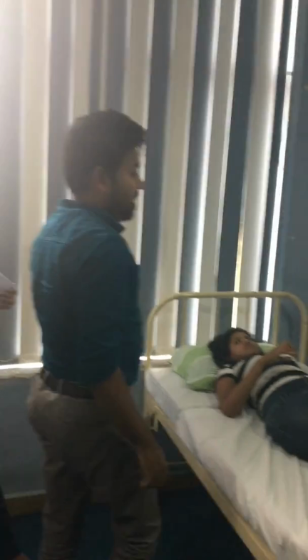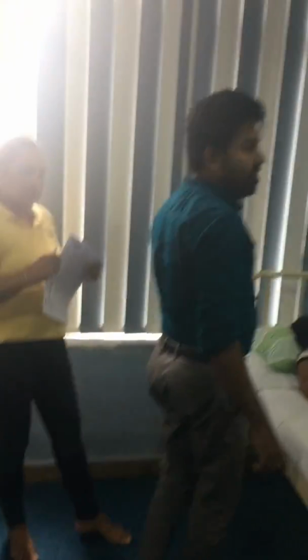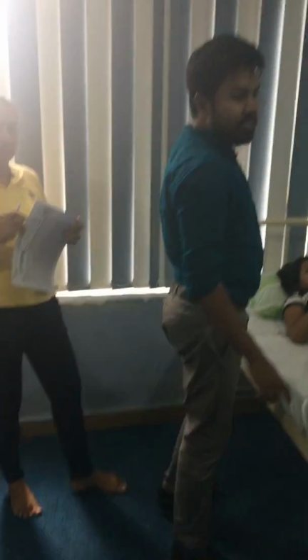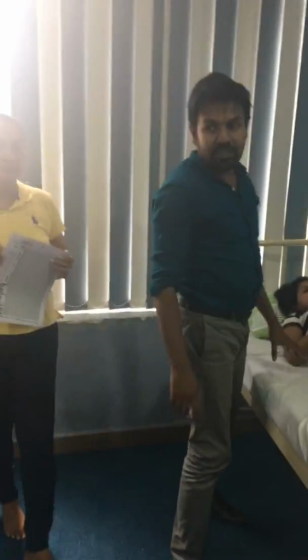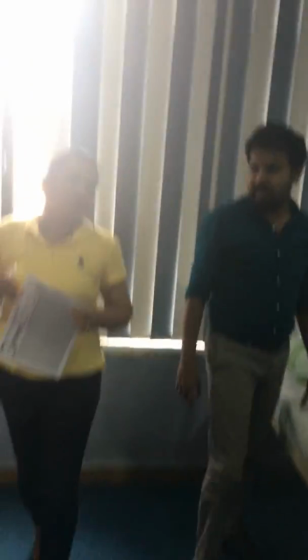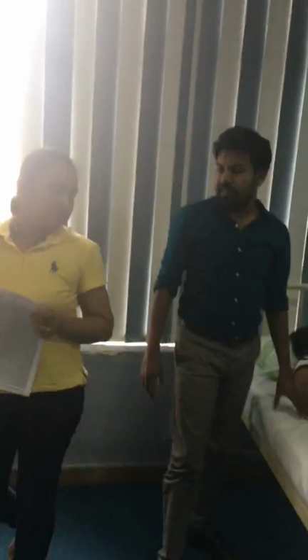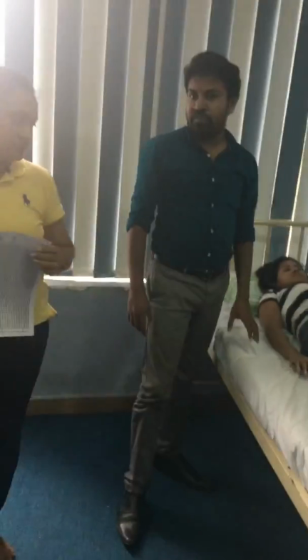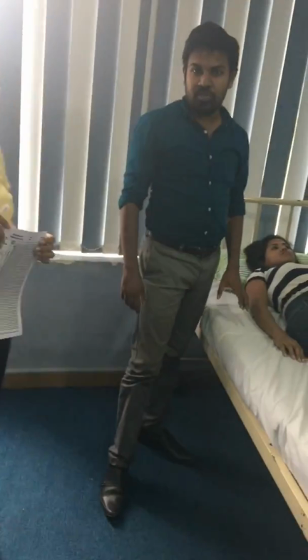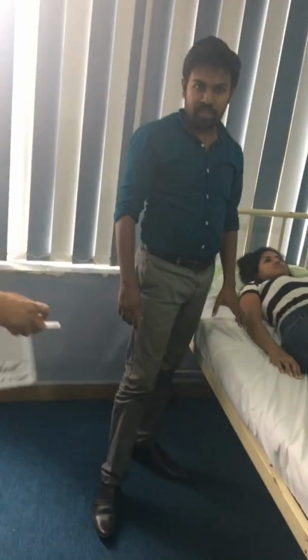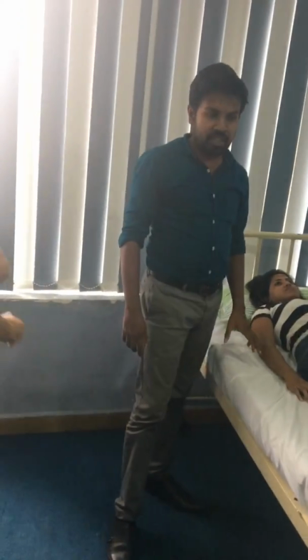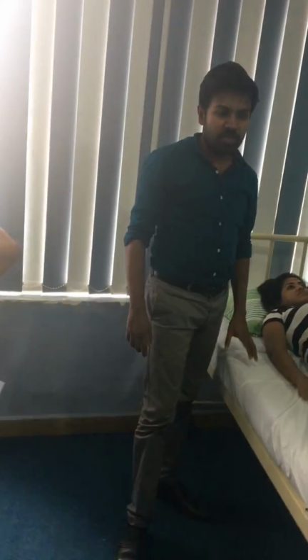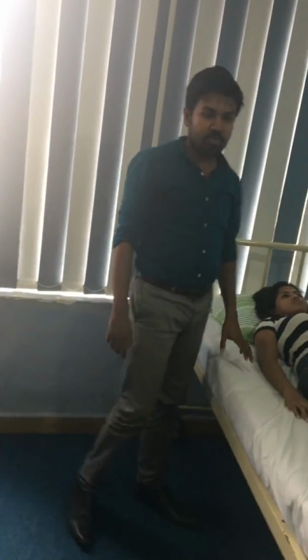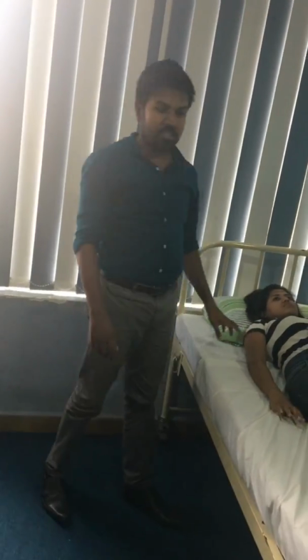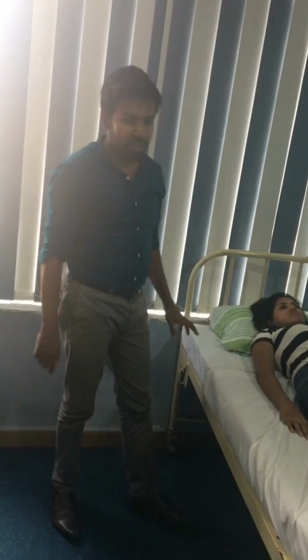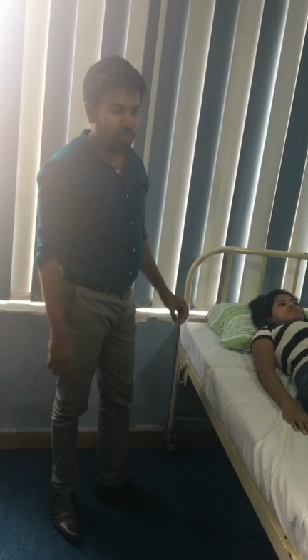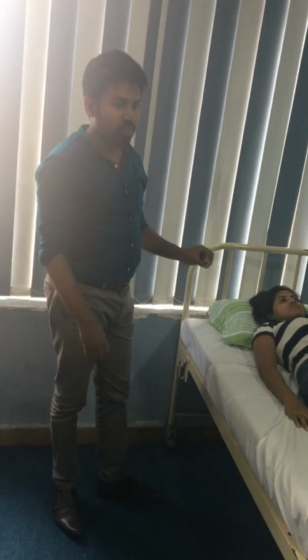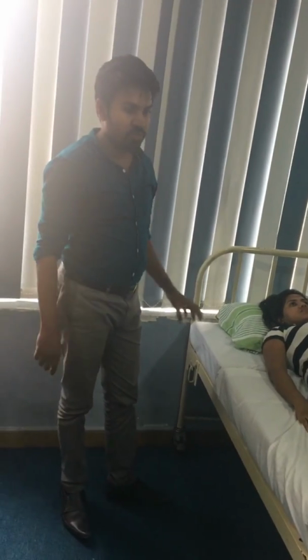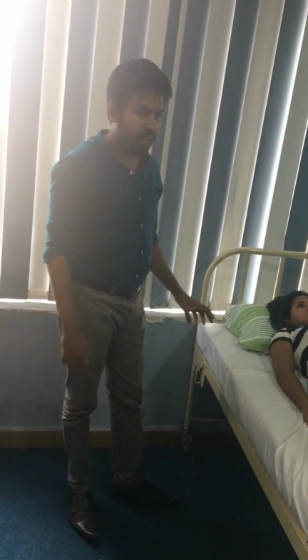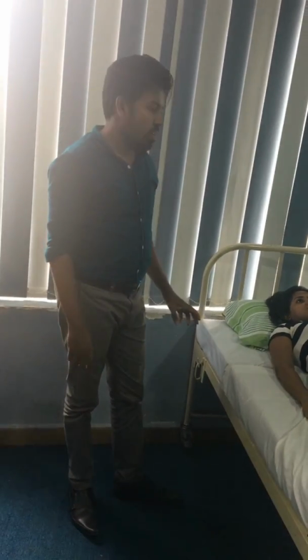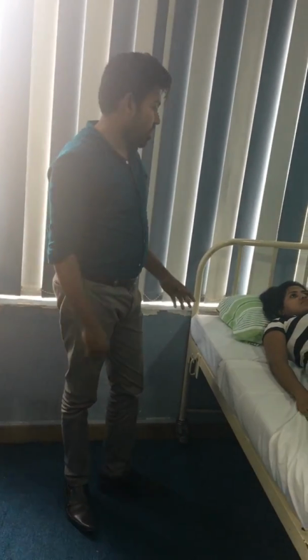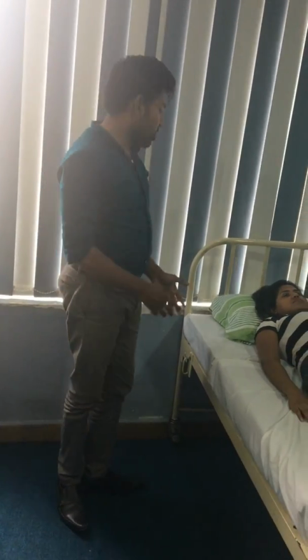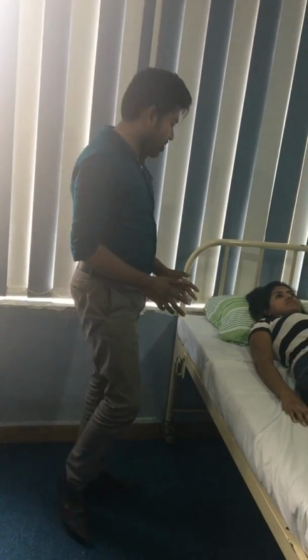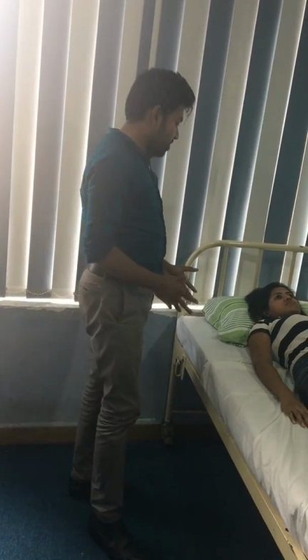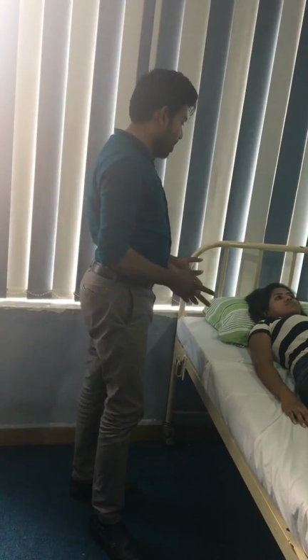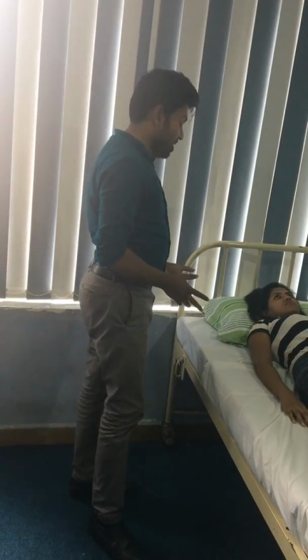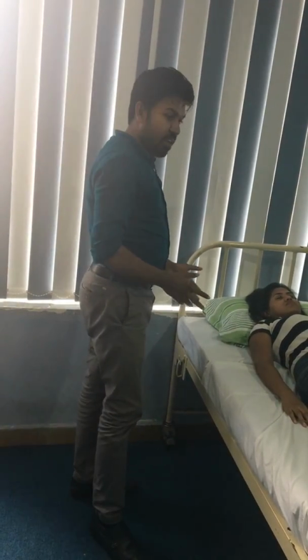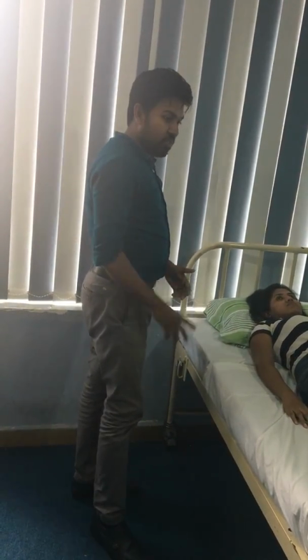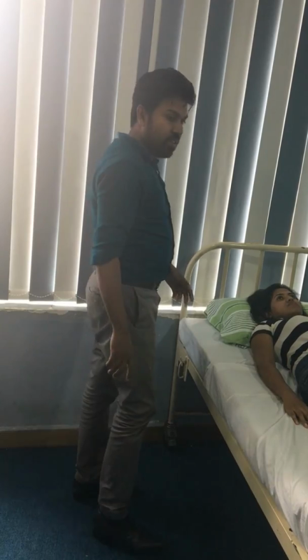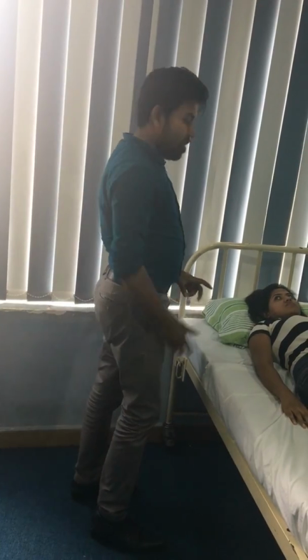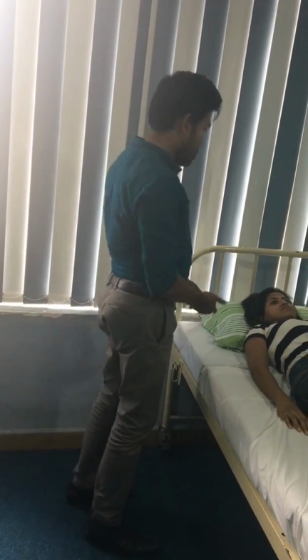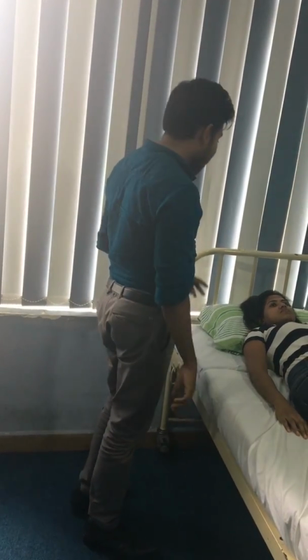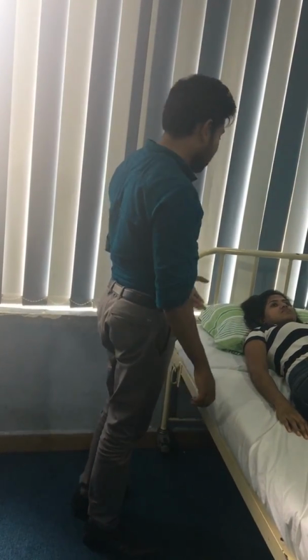Checking the vital signs. First, you should explain the procedure to the patient — what you are going to do. So I am going to check your vital signs; I am going to check your blood pressure and body temperature.